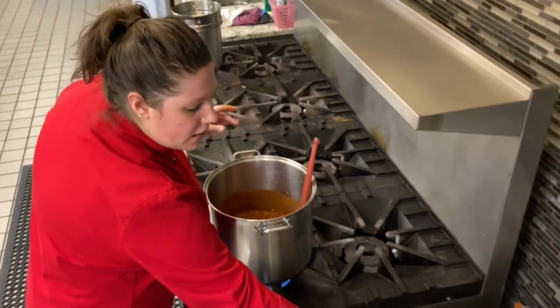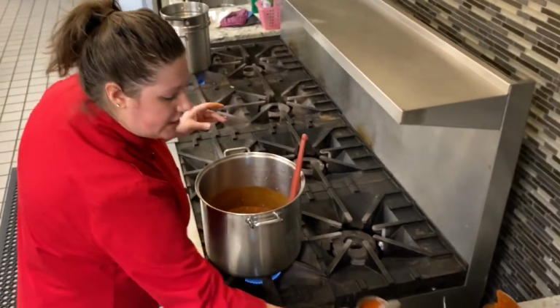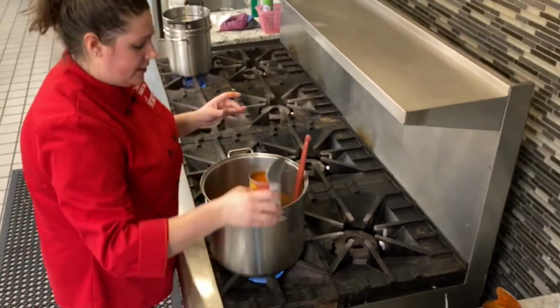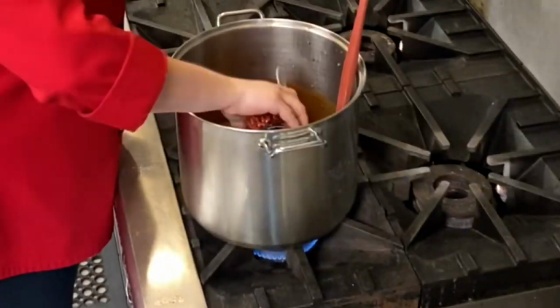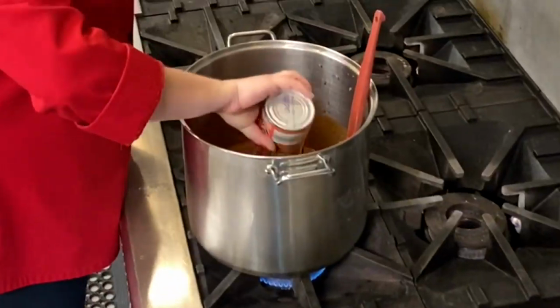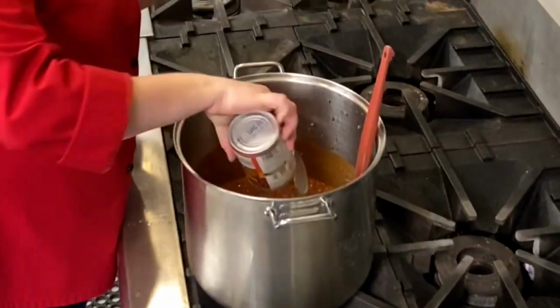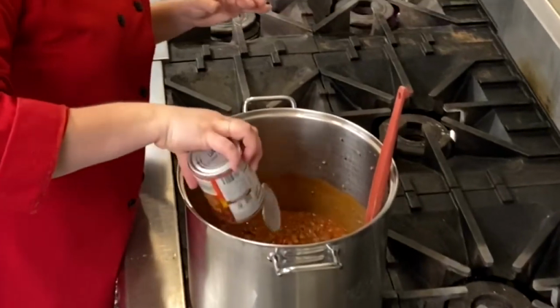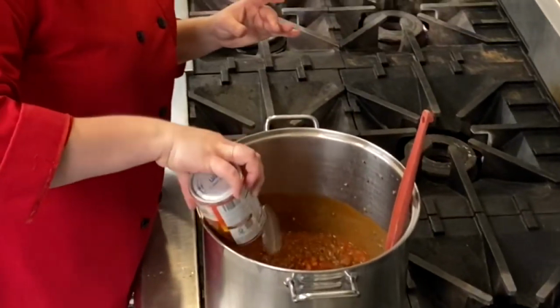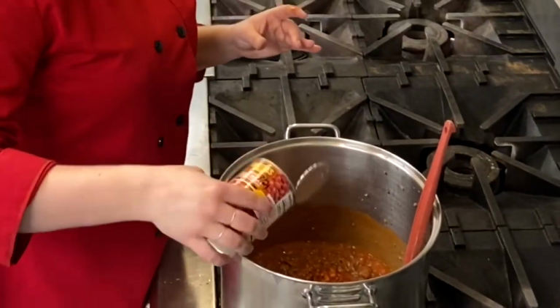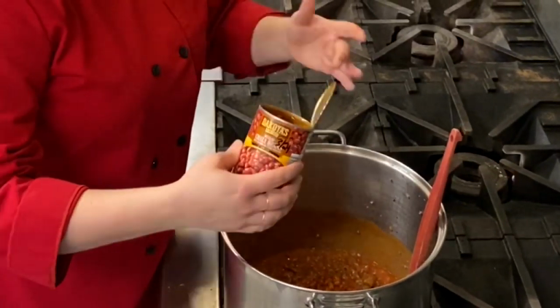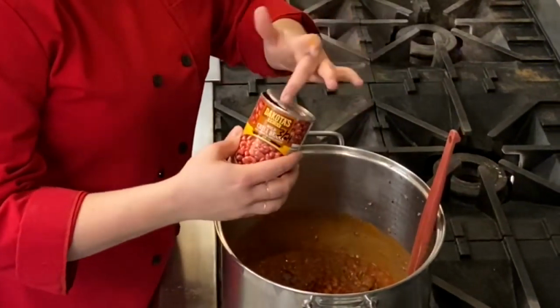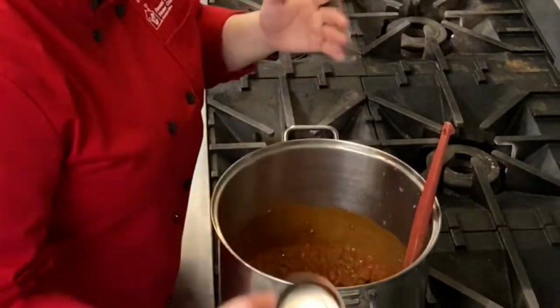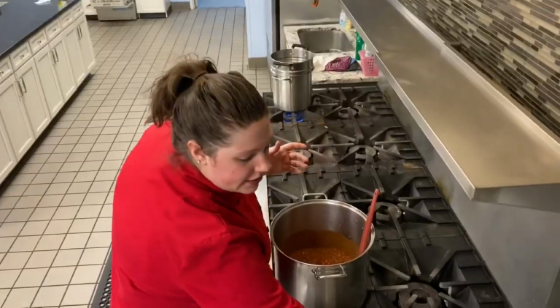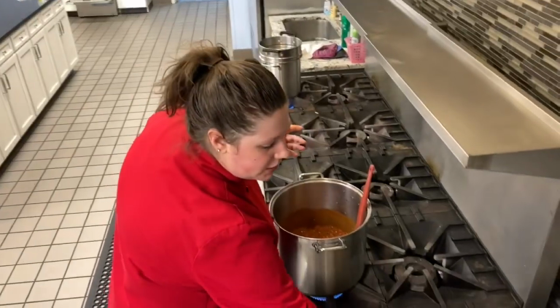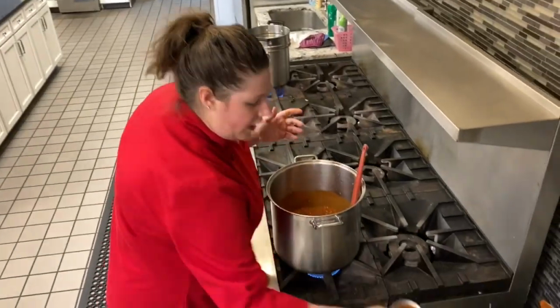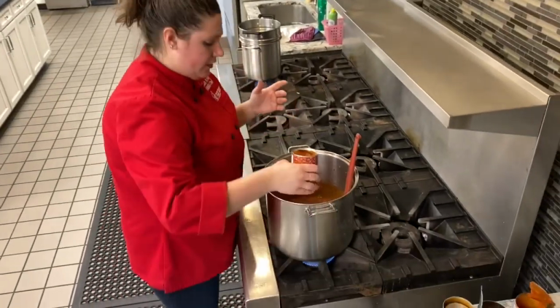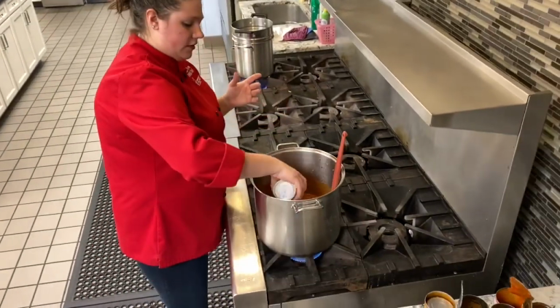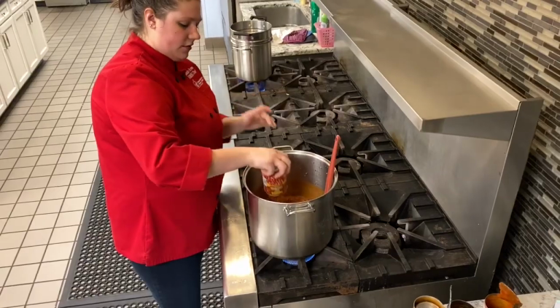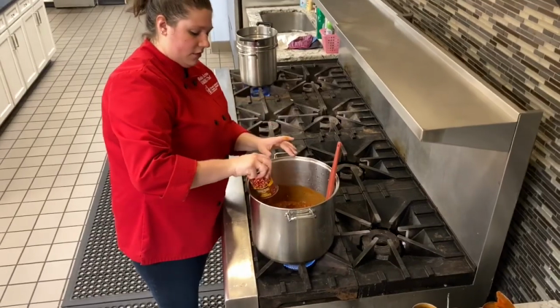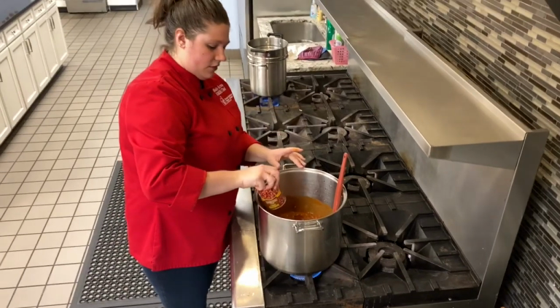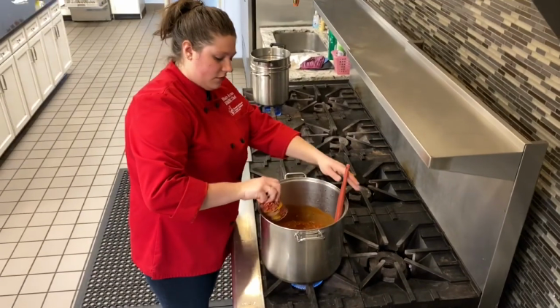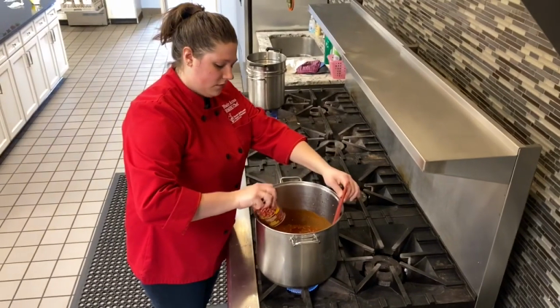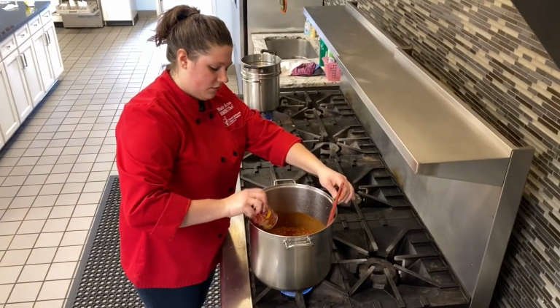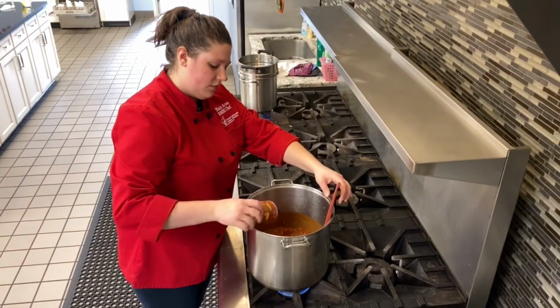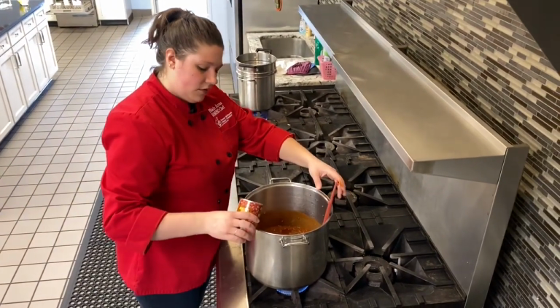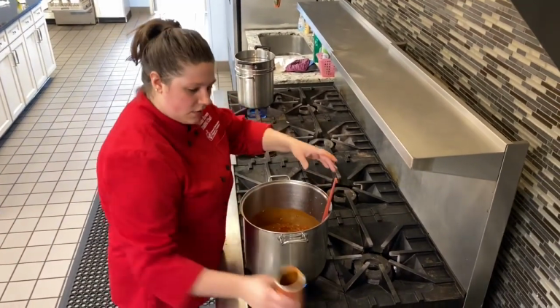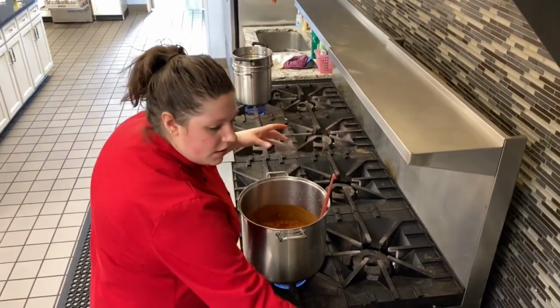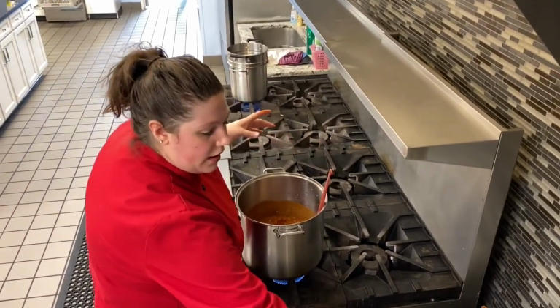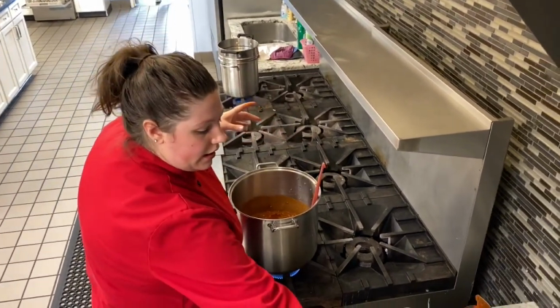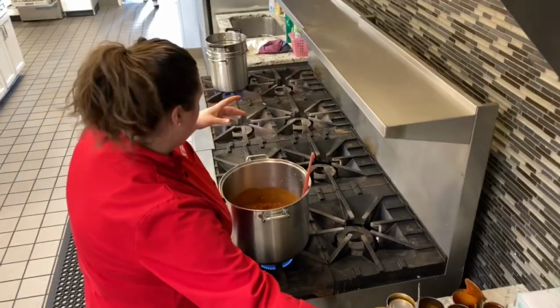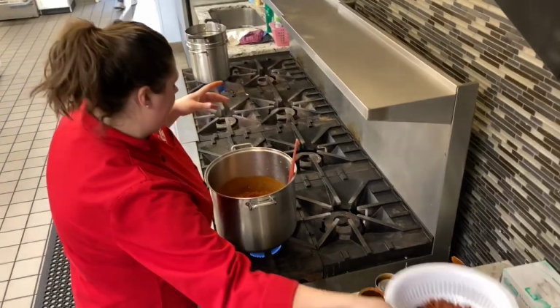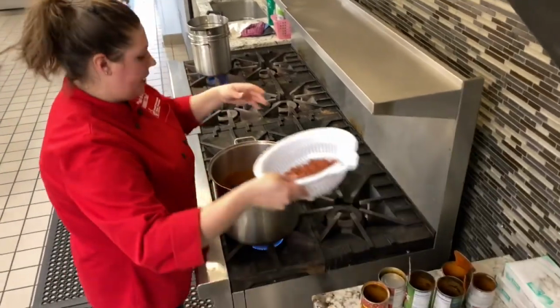Chili beans — these are mild chili beans. You can use any kind of chili bean you want. And kidney beans.